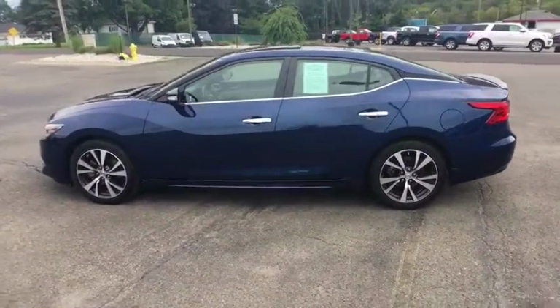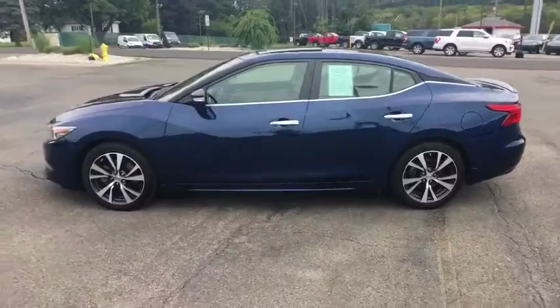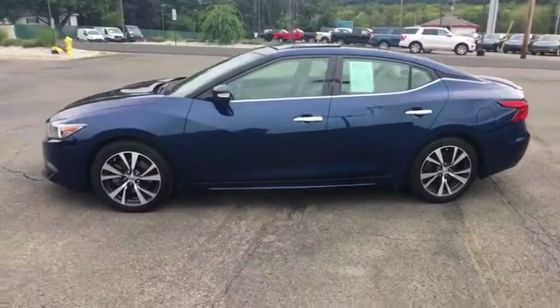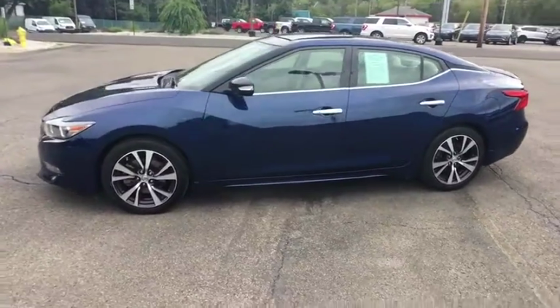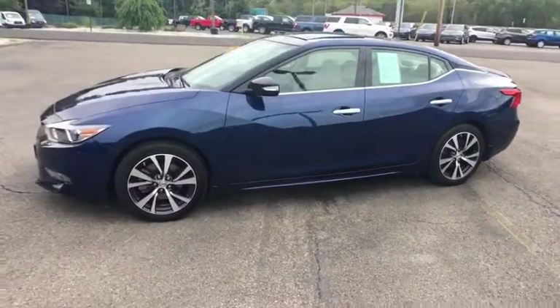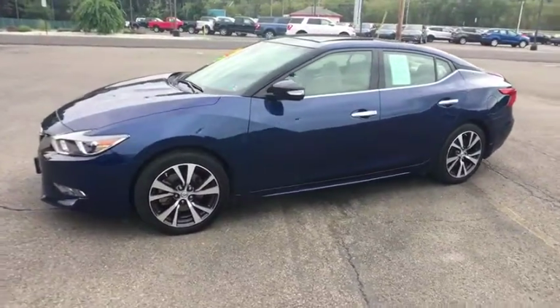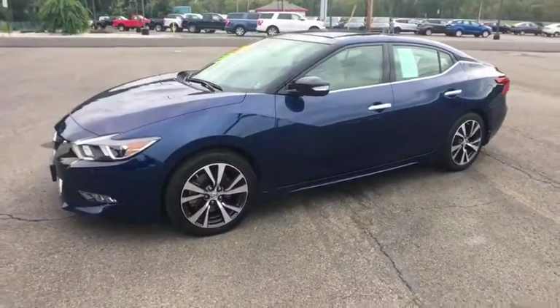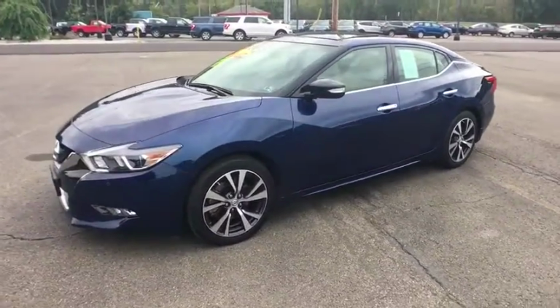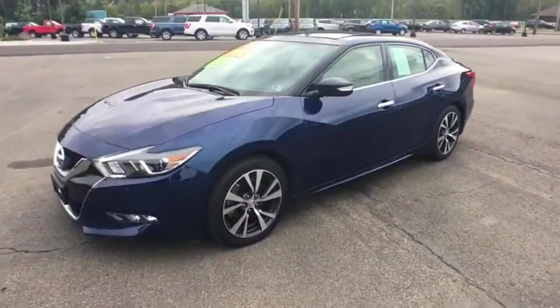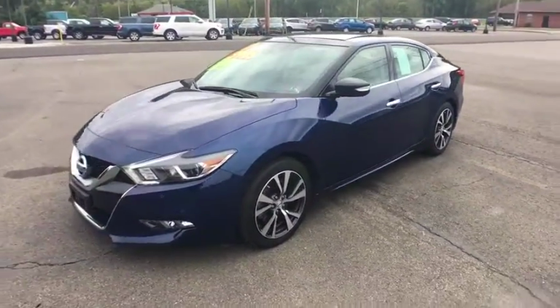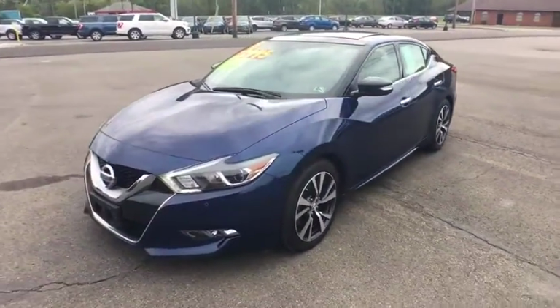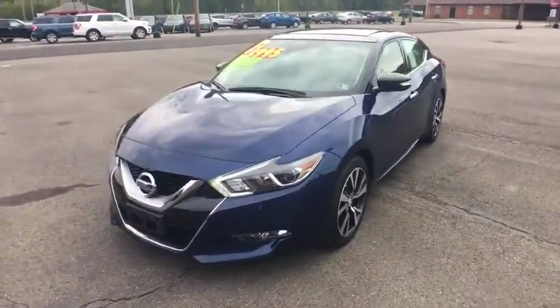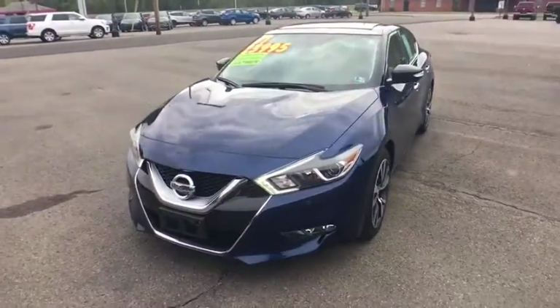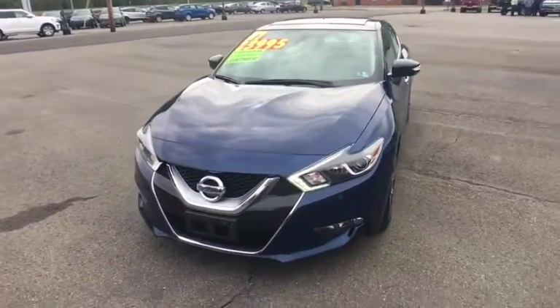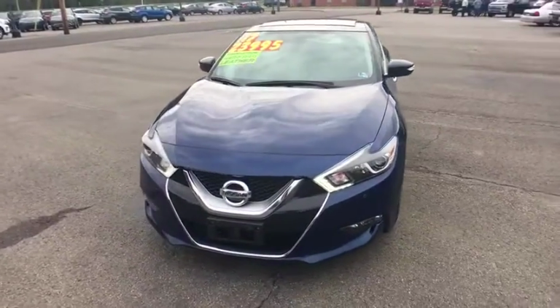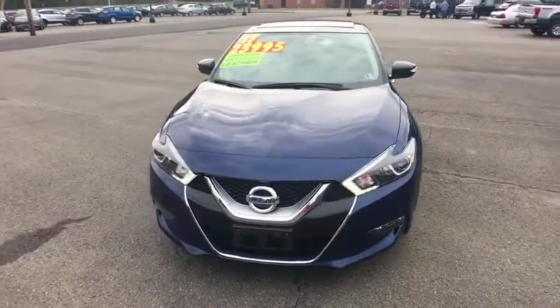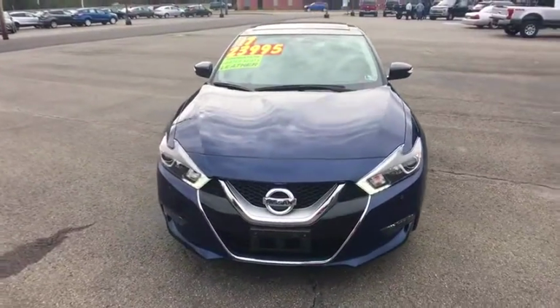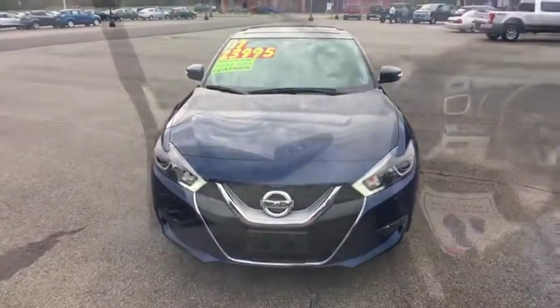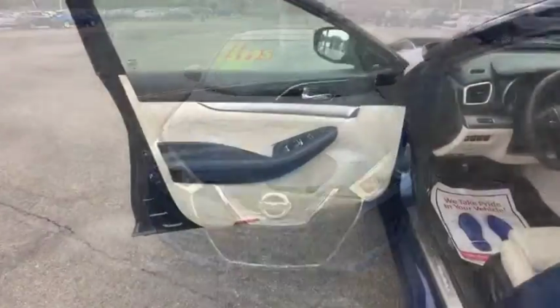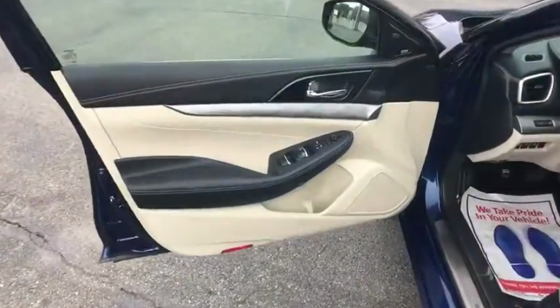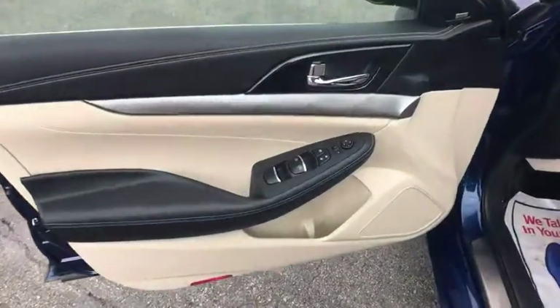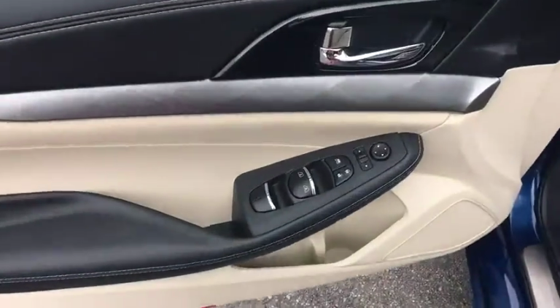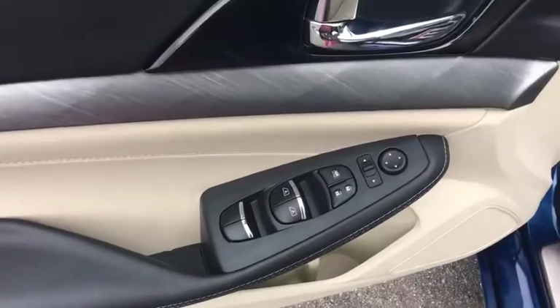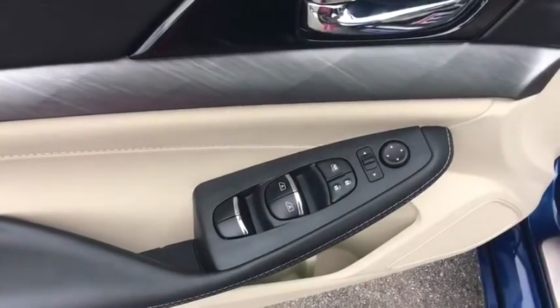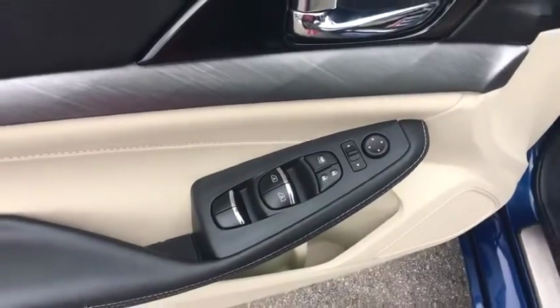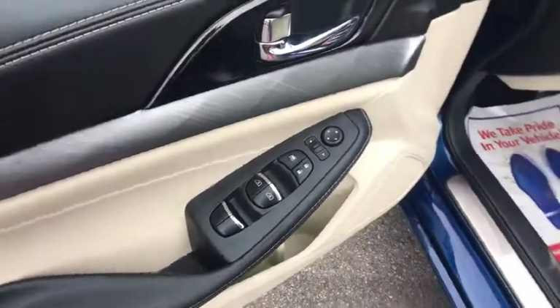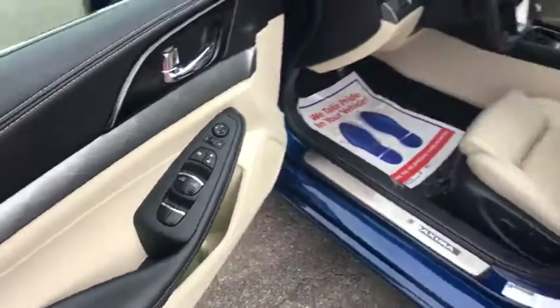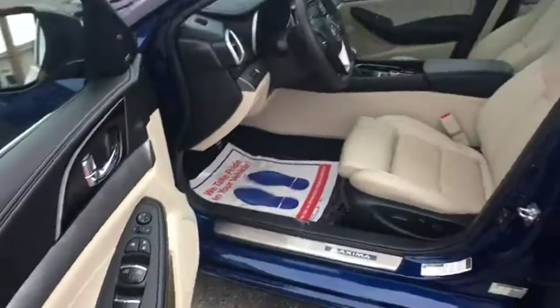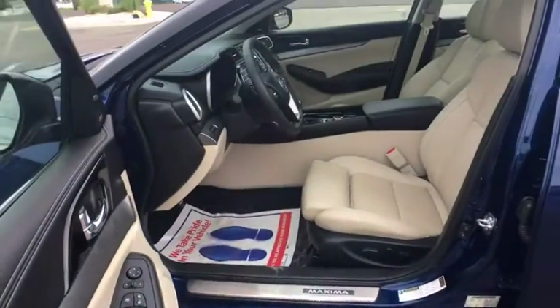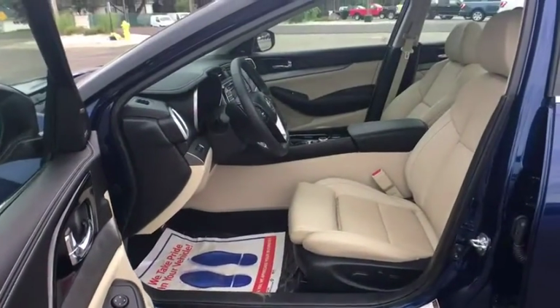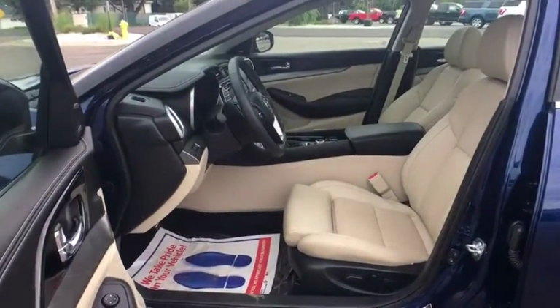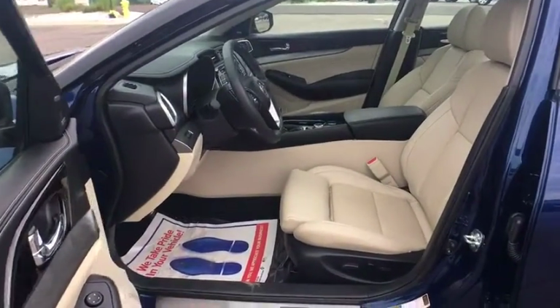Here are some of this vehicle's great options: stability control, traction control, navigation system, remote engine start, keyless entry, power passenger seat, steering wheel audio controls, anti-lock braking system, backup camera.